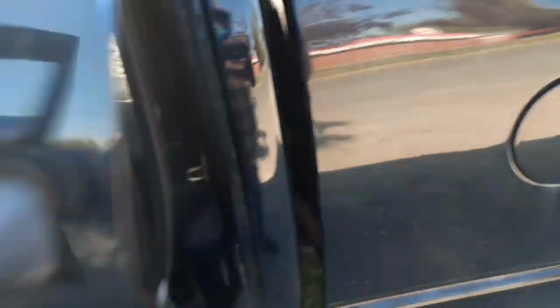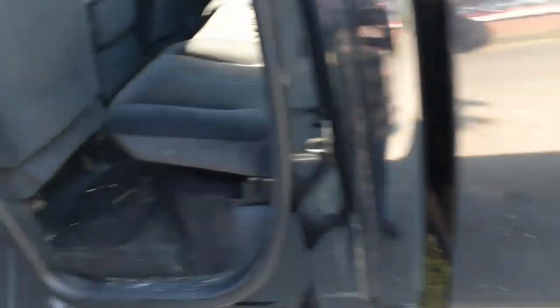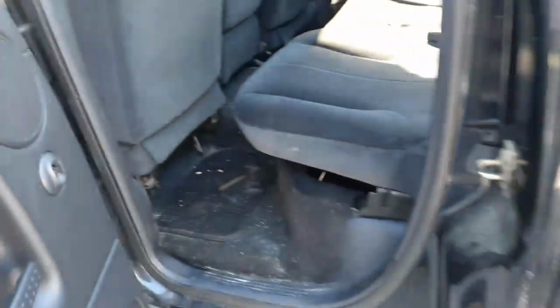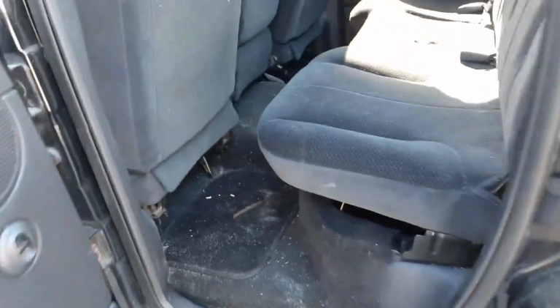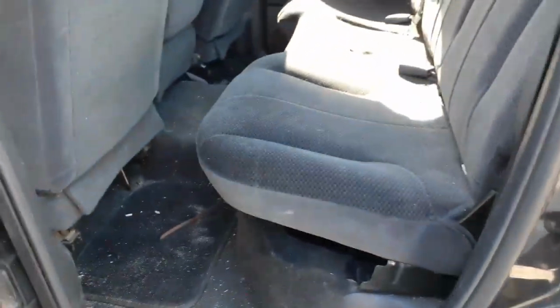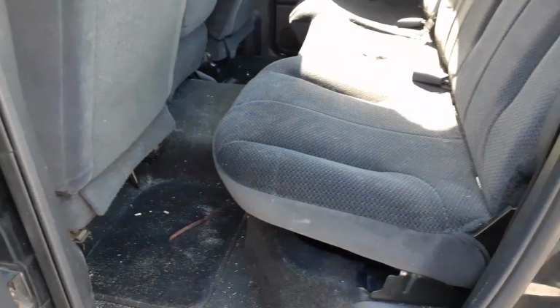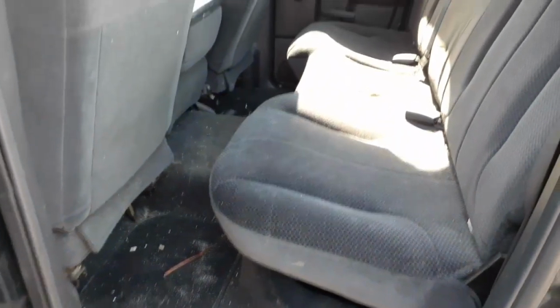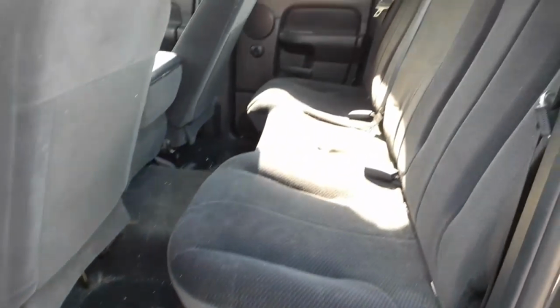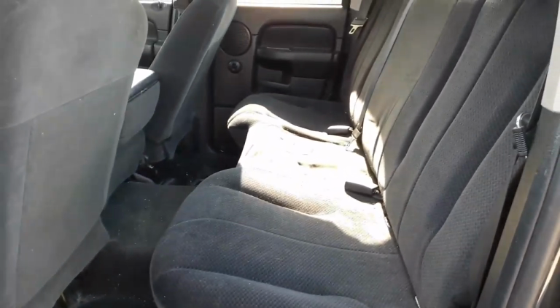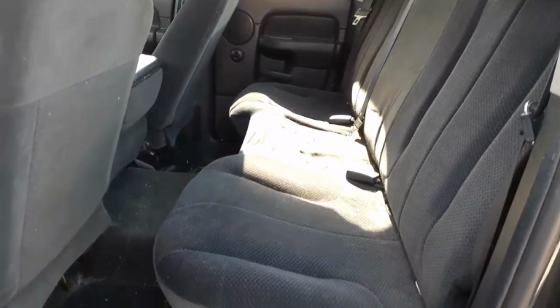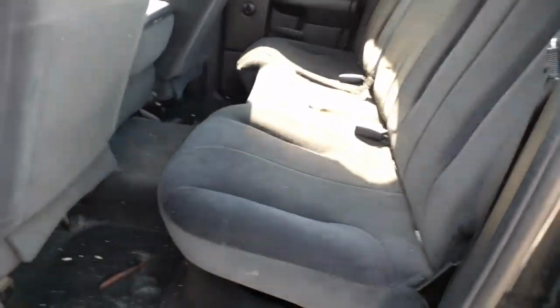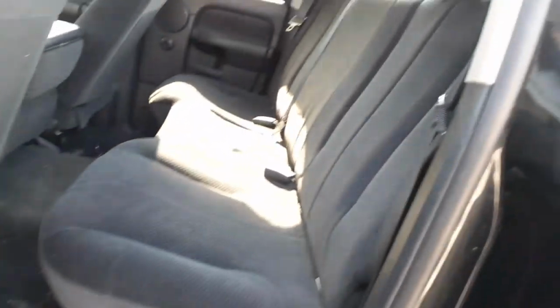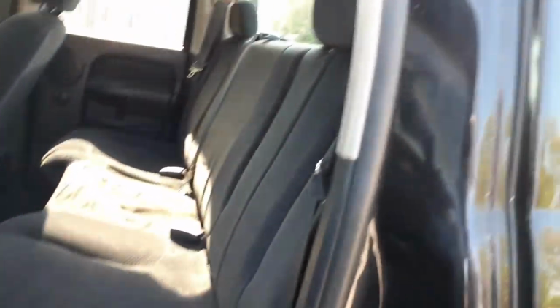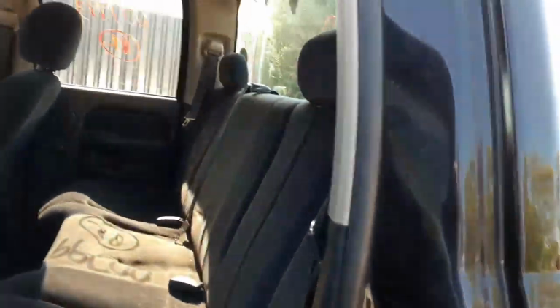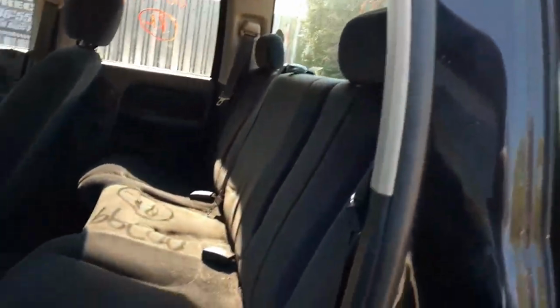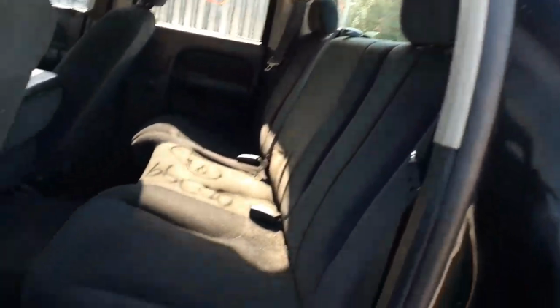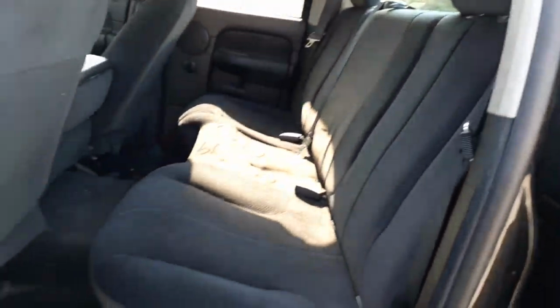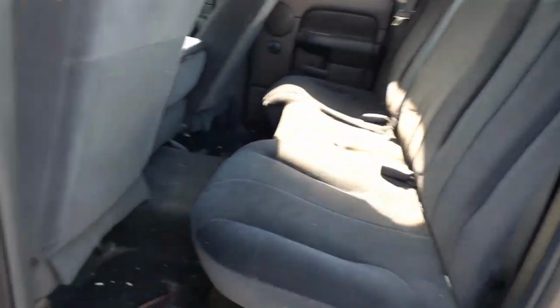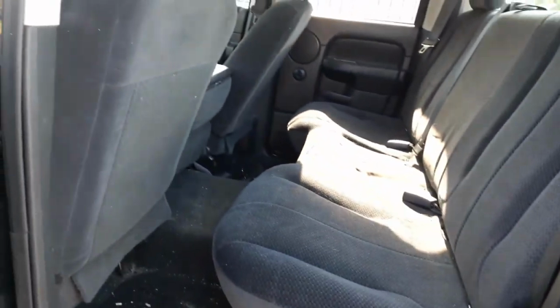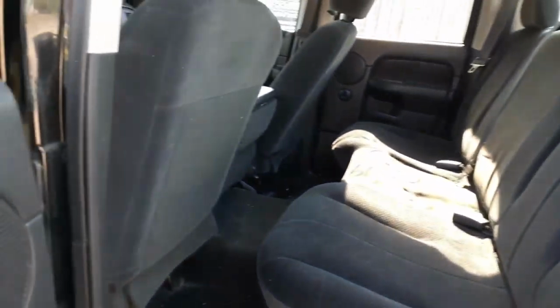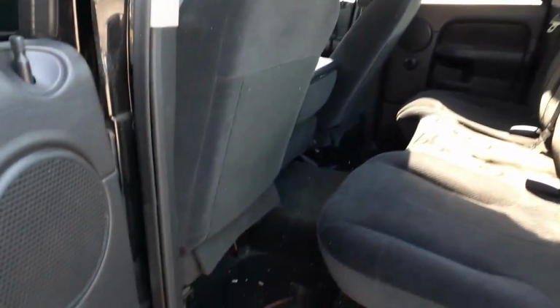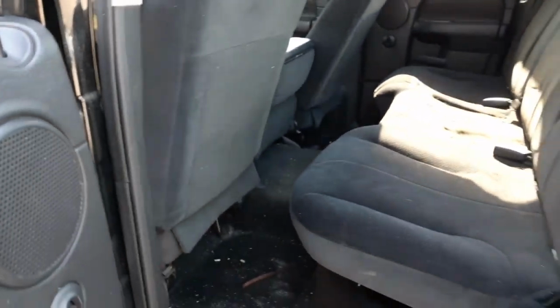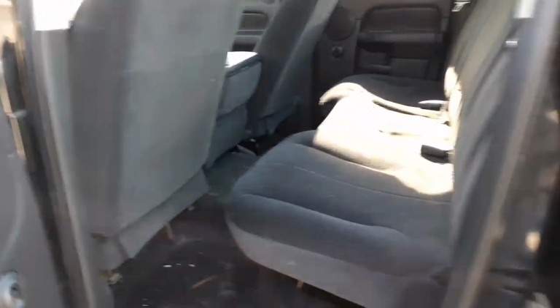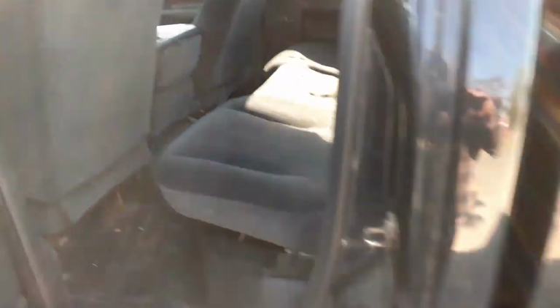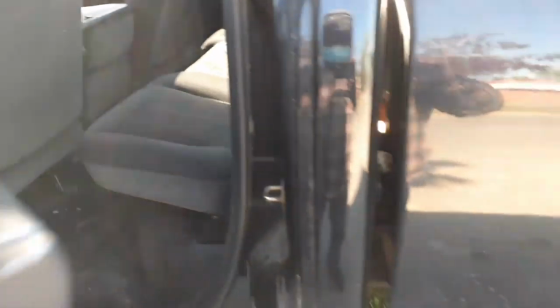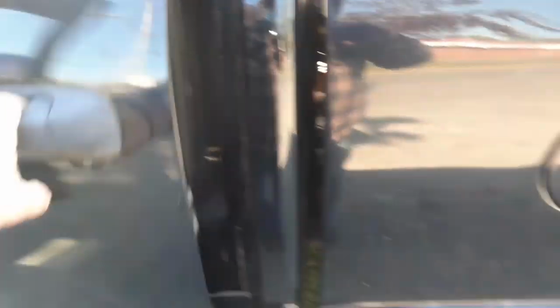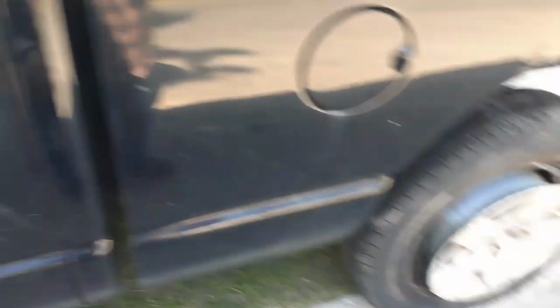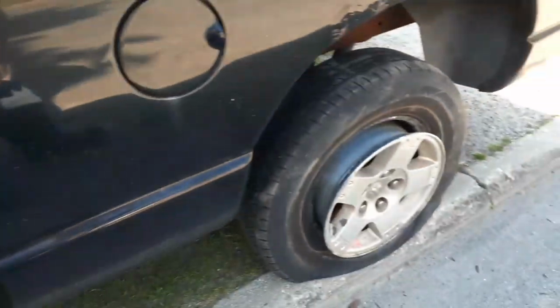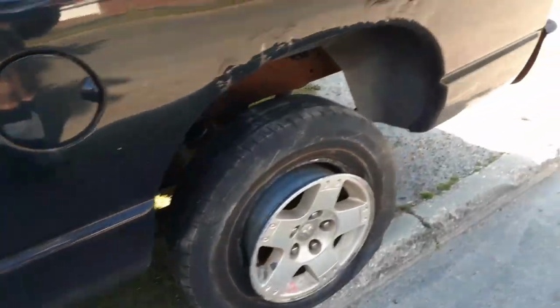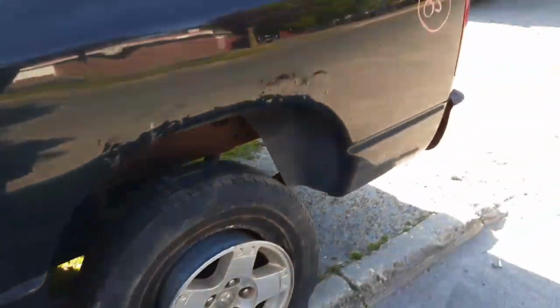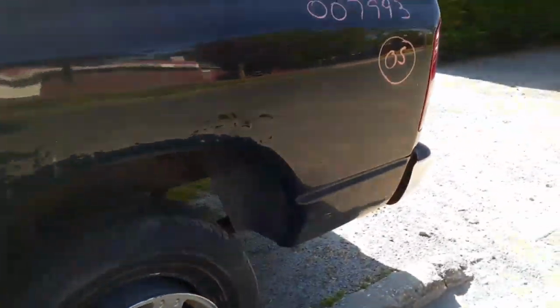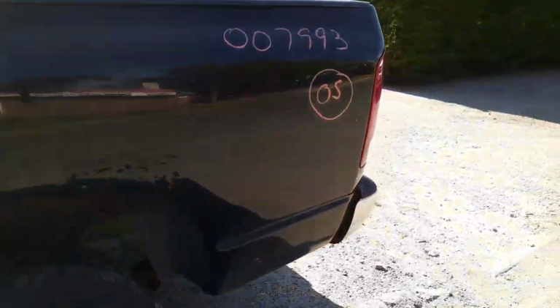We'll go to the back here. You've got a good back seat — it's the fold-up. Again, this is a quad cab setup. And pretty much that's it.